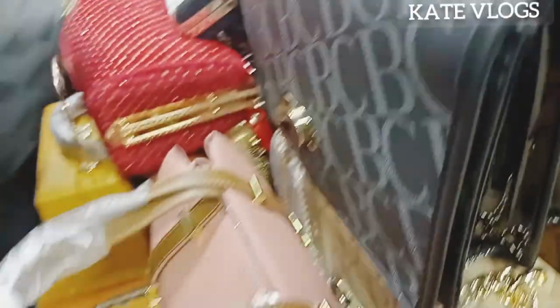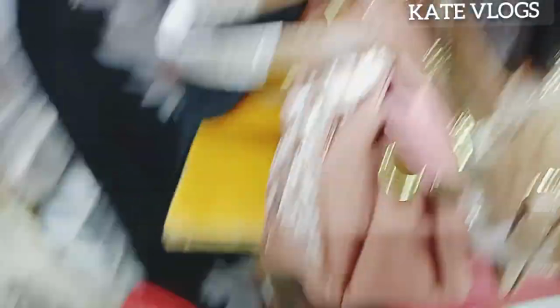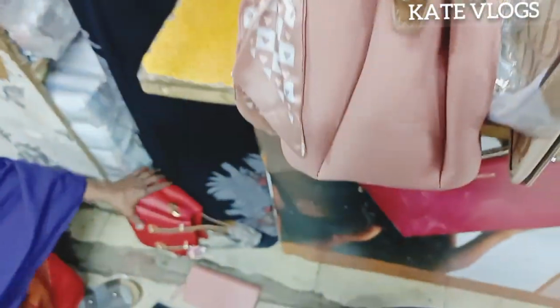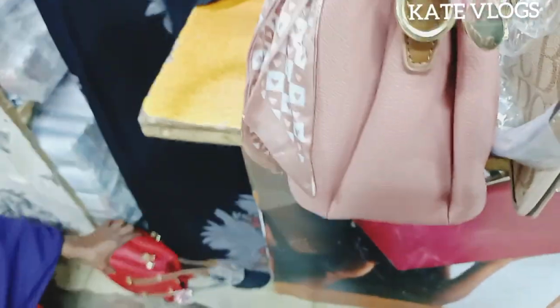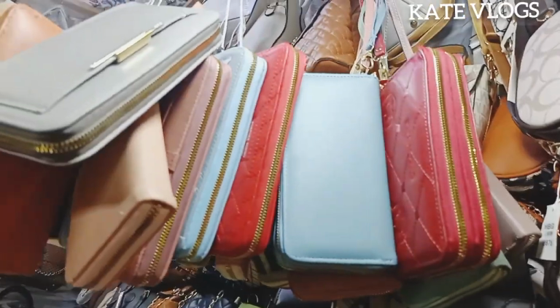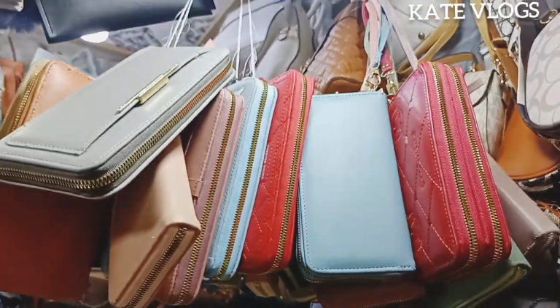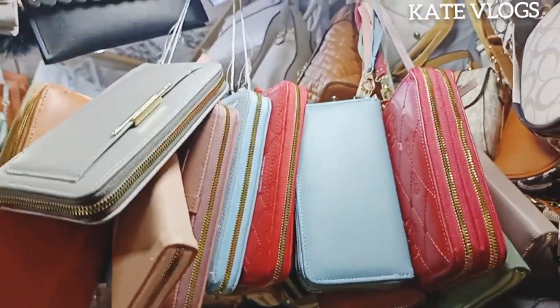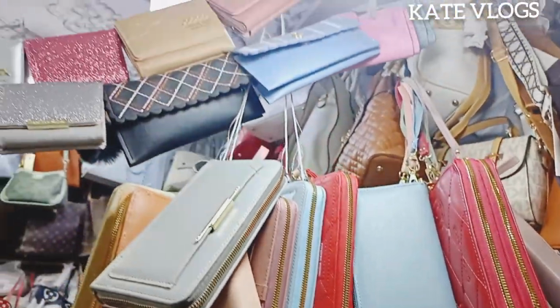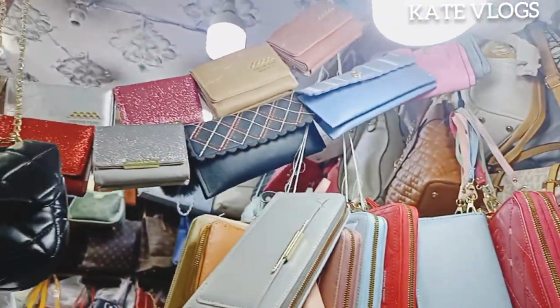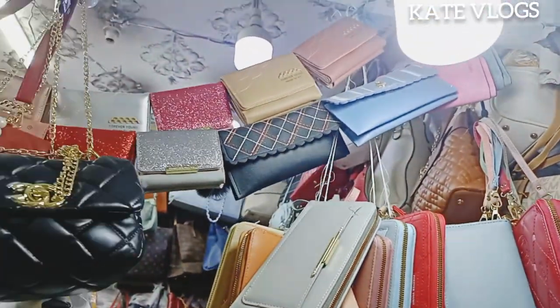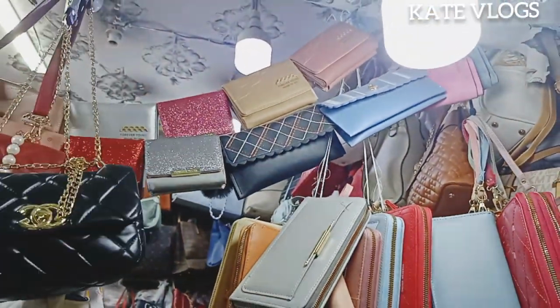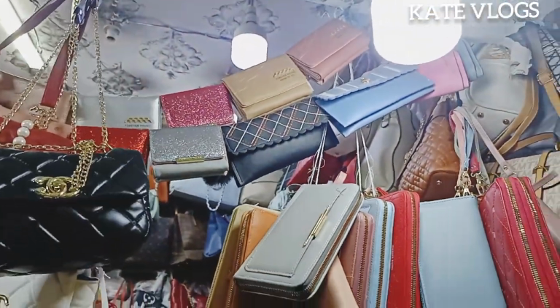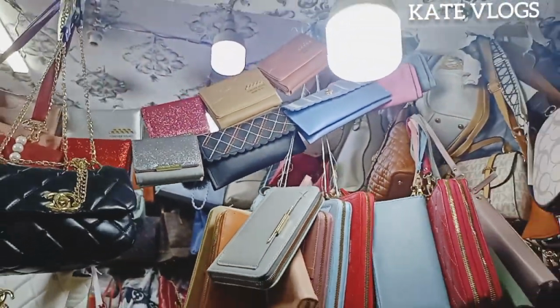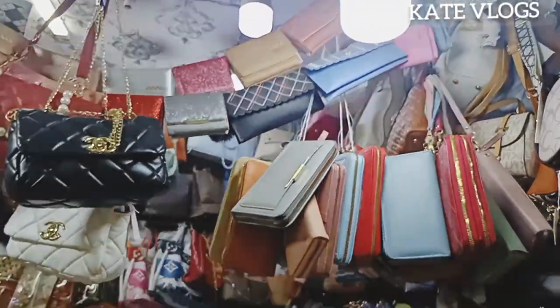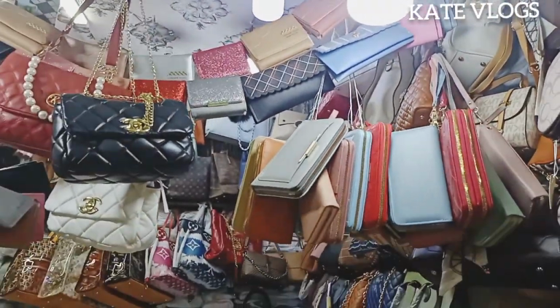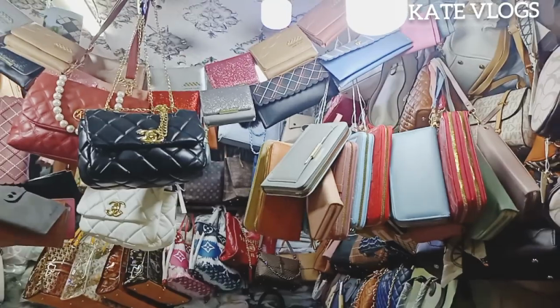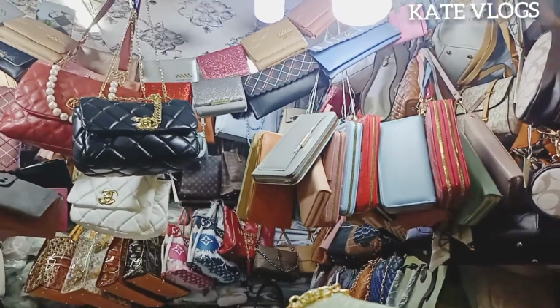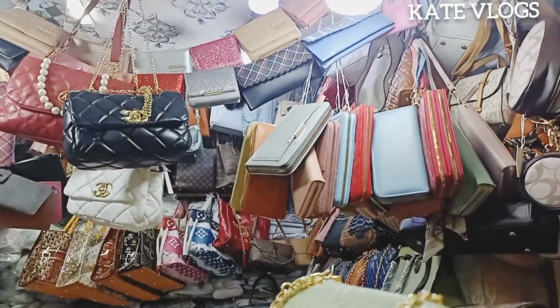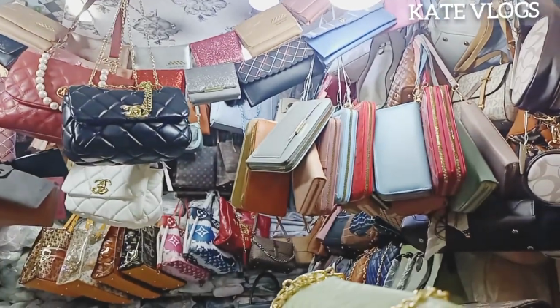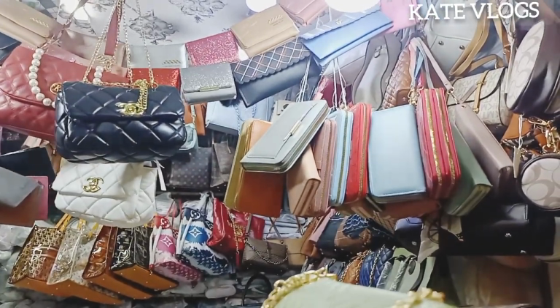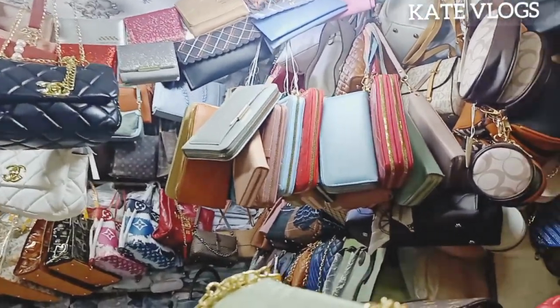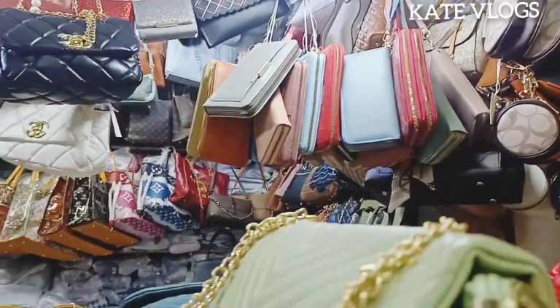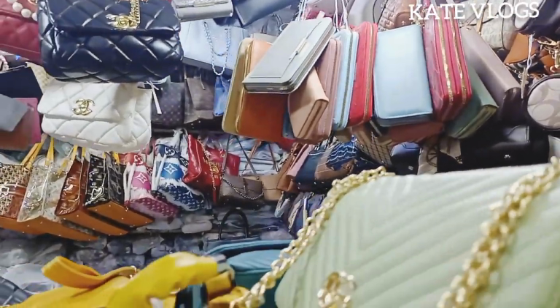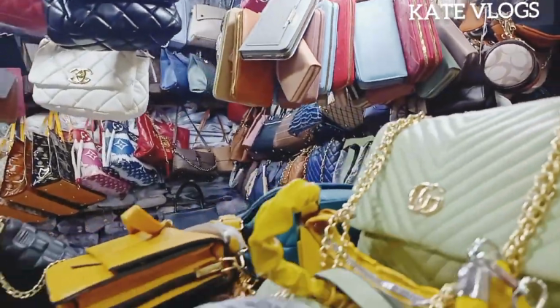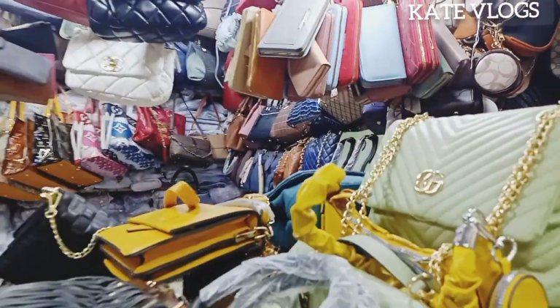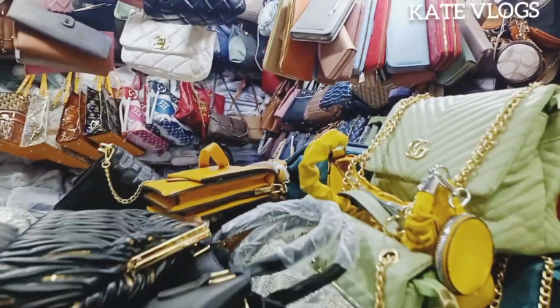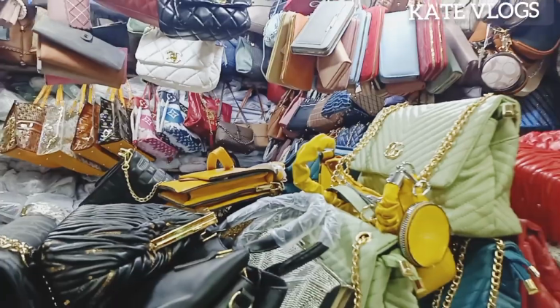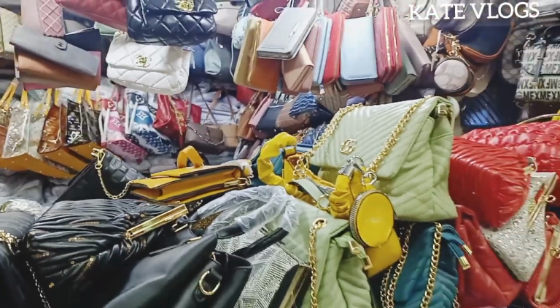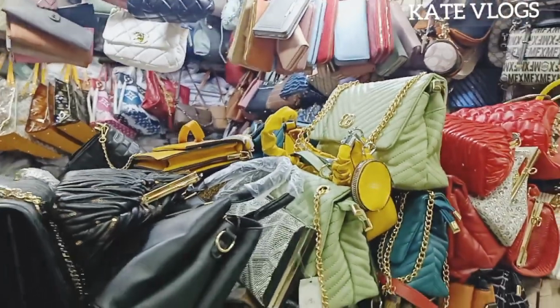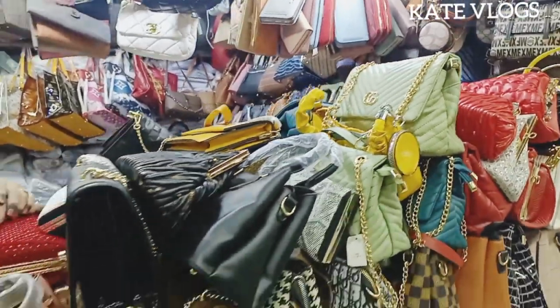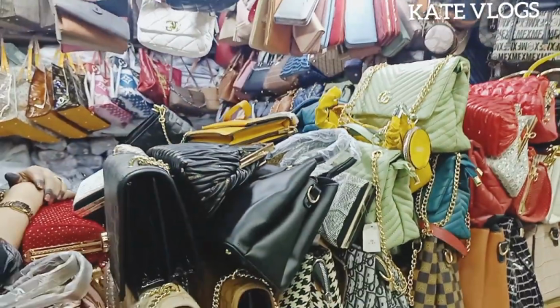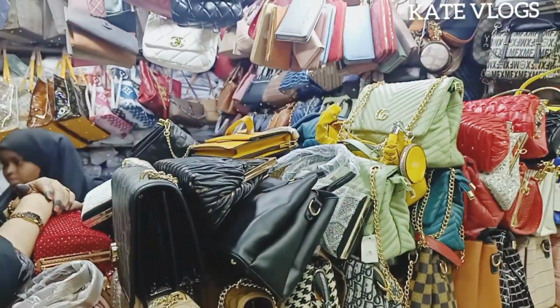Just come to Amal Mall in Nairobi. Remember I told you in my previous video that this mall is the cheapest when it comes to handbags. It doesn't mean other malls don't have handbags — they do — but they are a bit more costly.